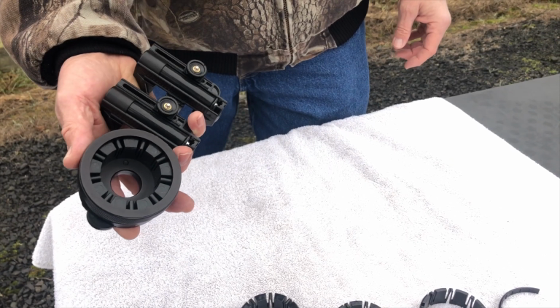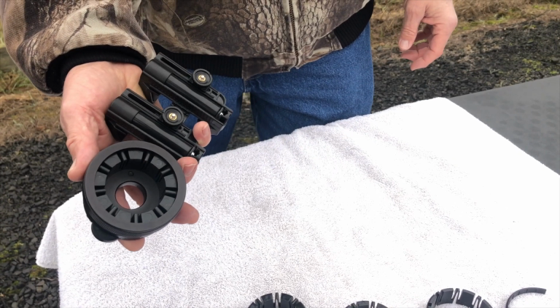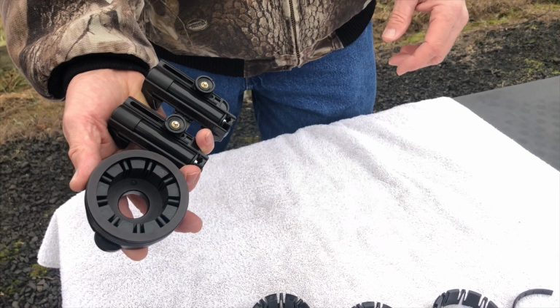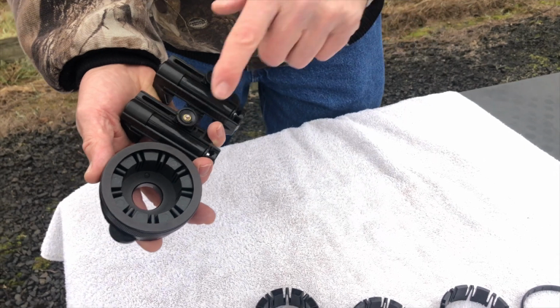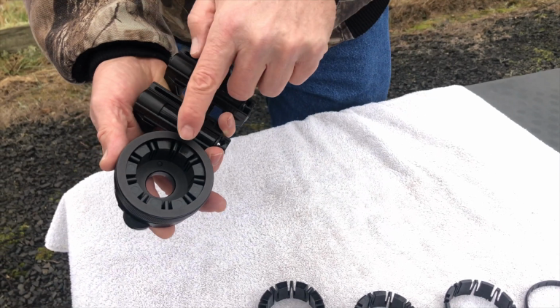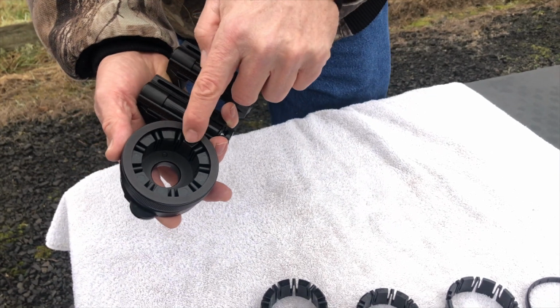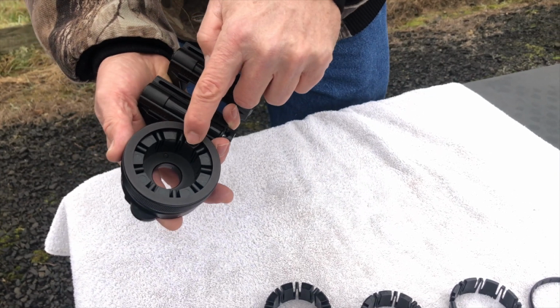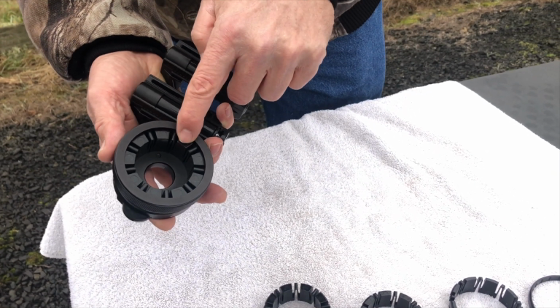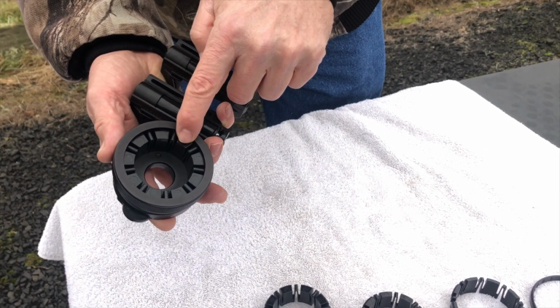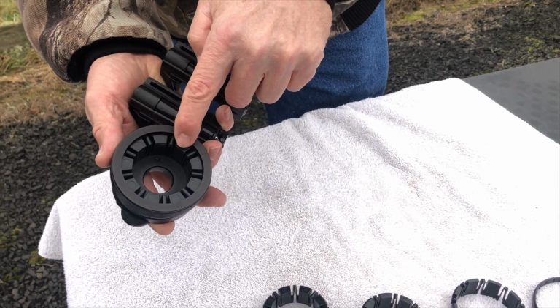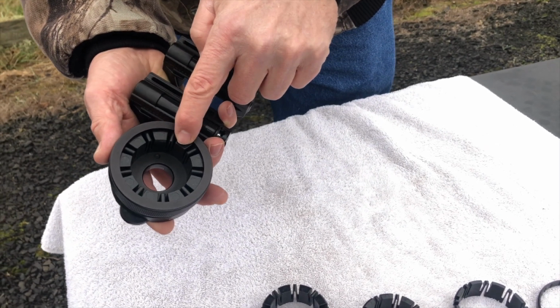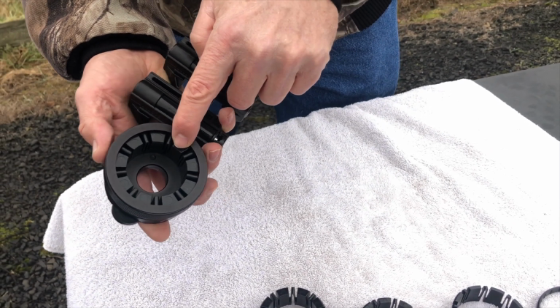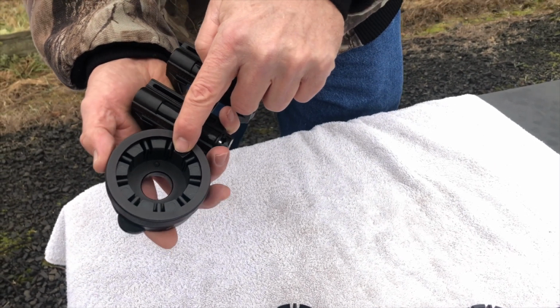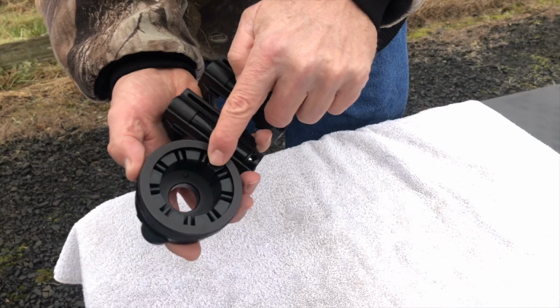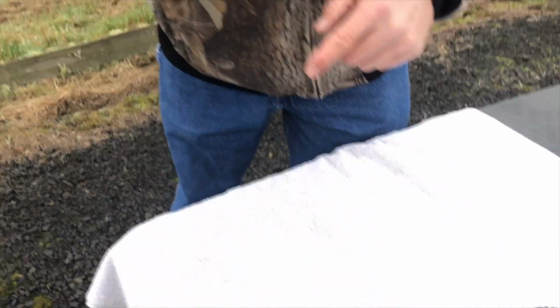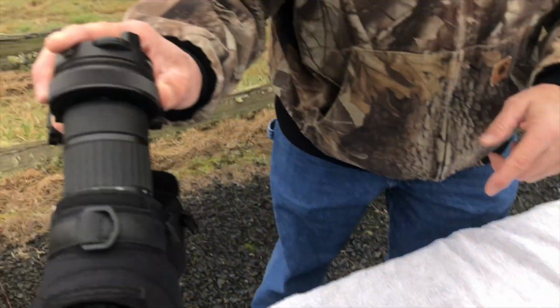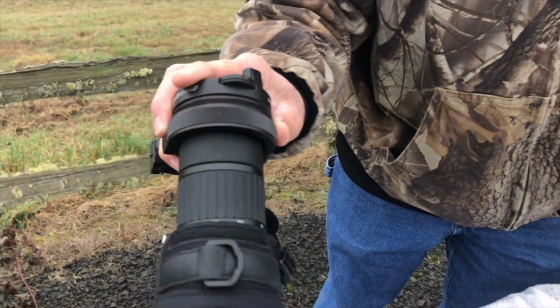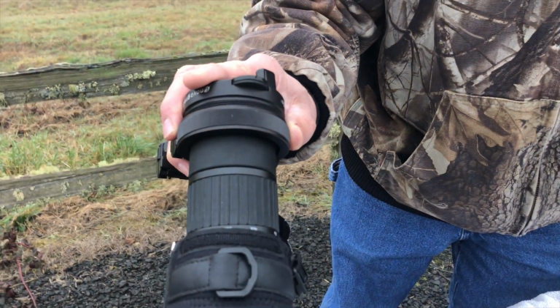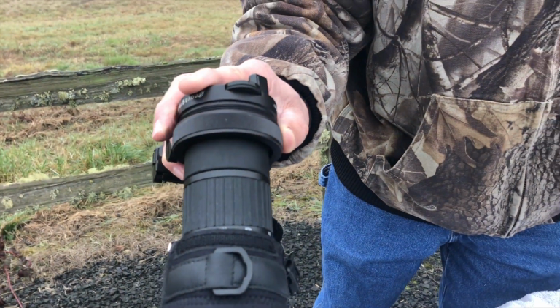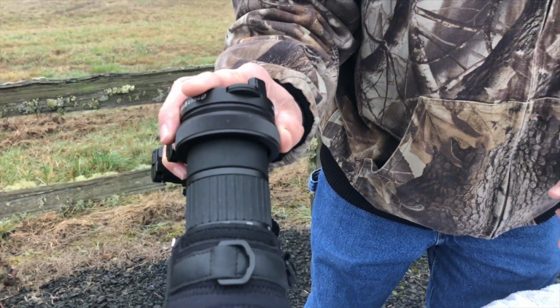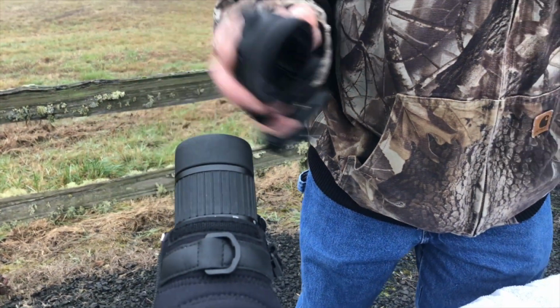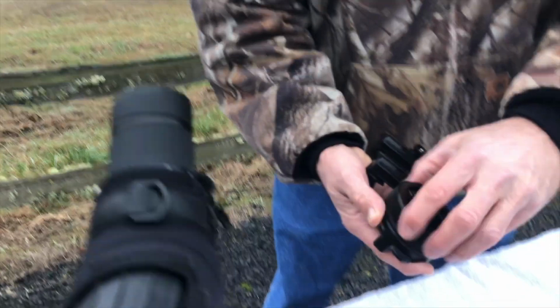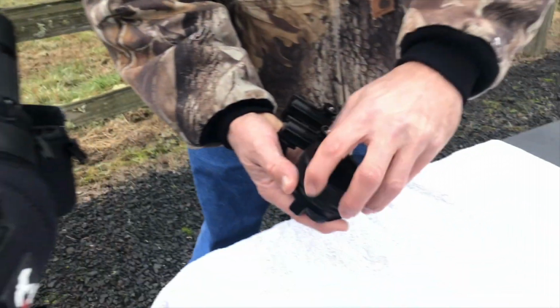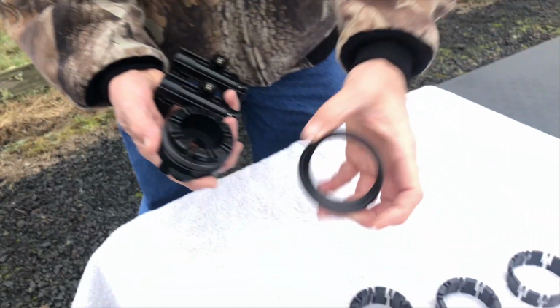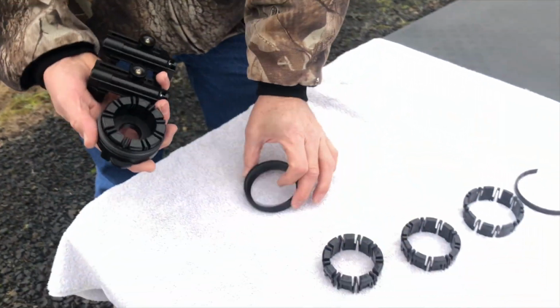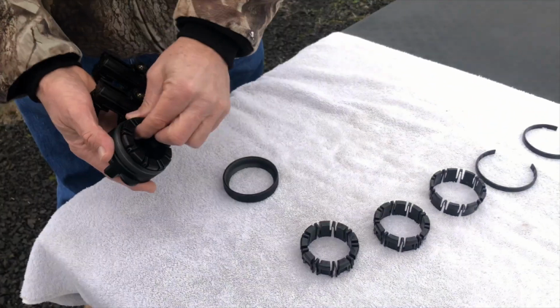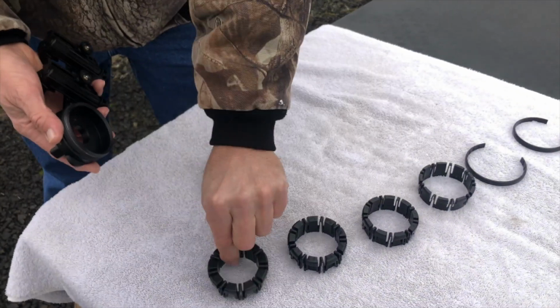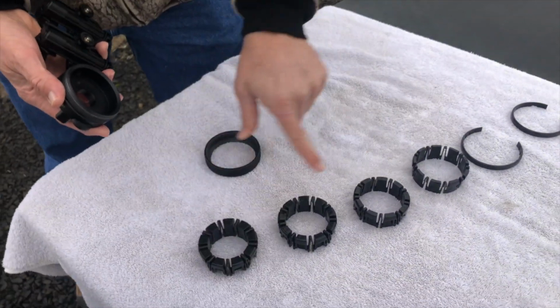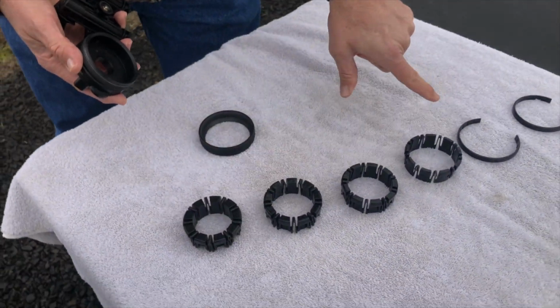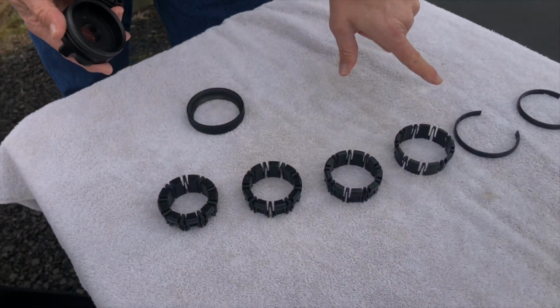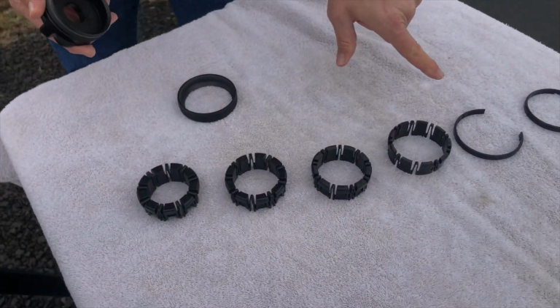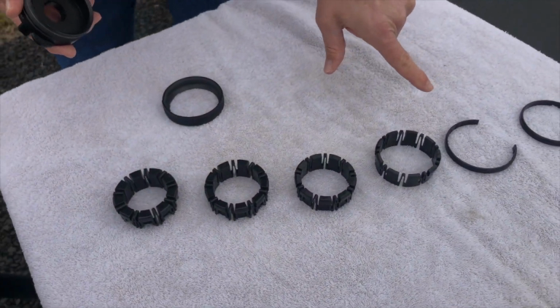When you receive your NovaGrade, it's going to come with the smallest compression ring previously installed. Simply take this and see if it slides over to the end of your eyepiece. If it doesn't, take off the tightening ring and select from one of the other five available.